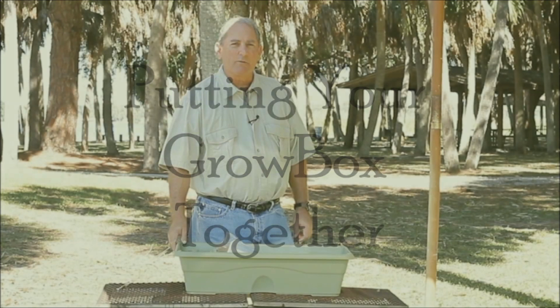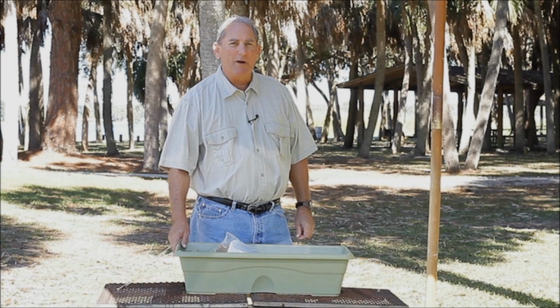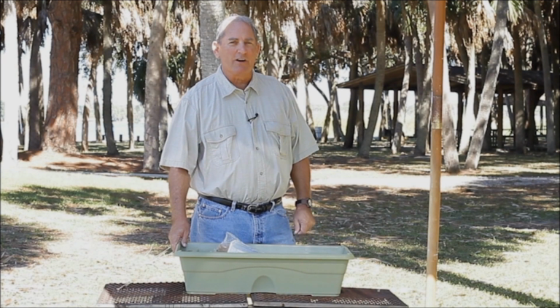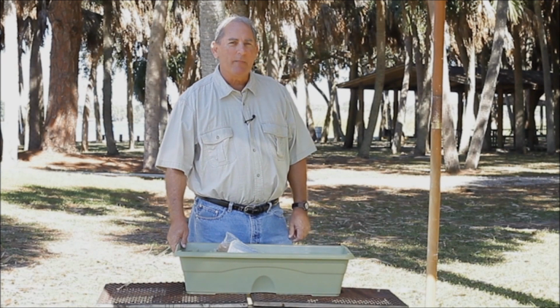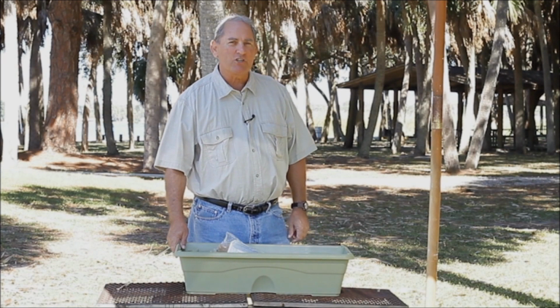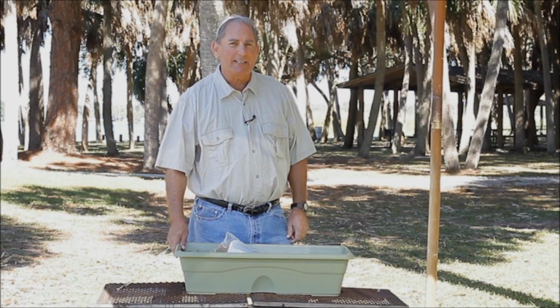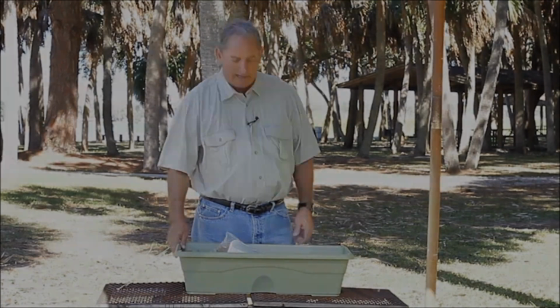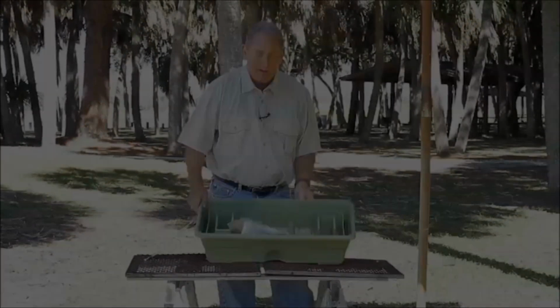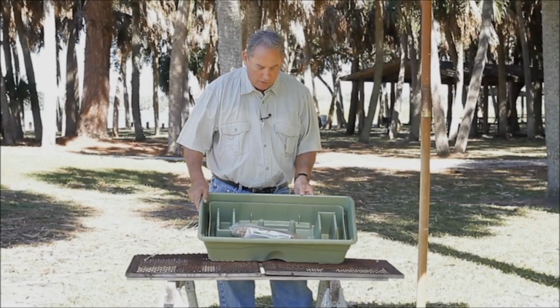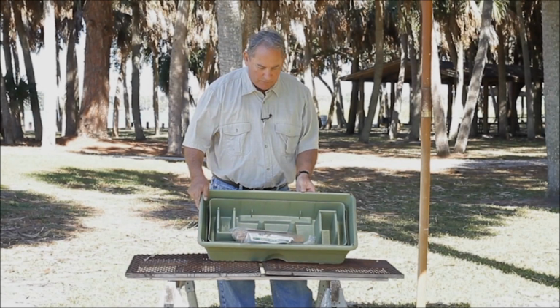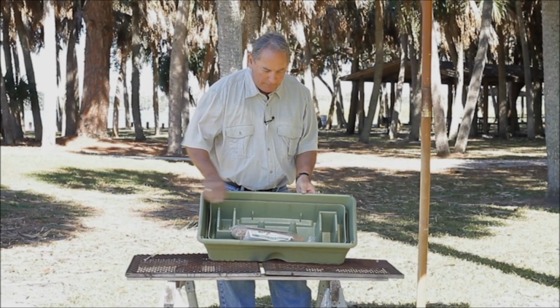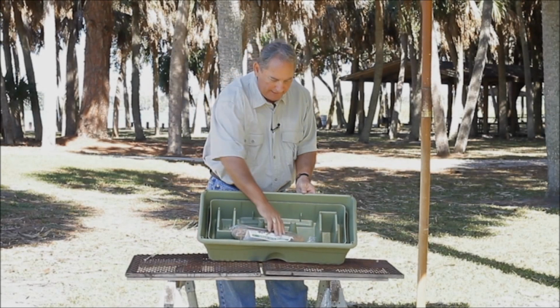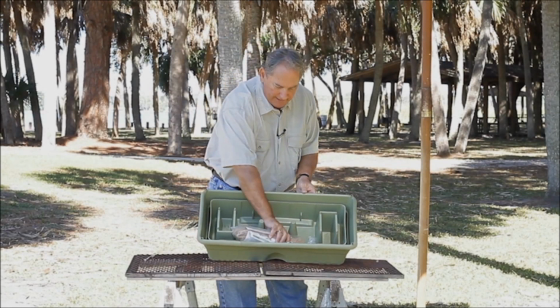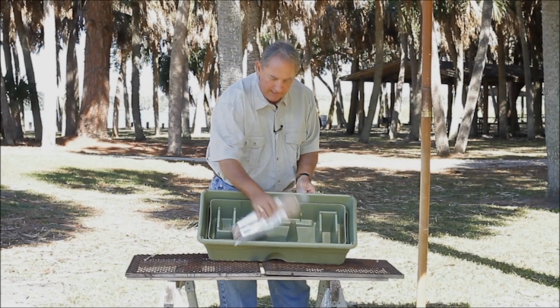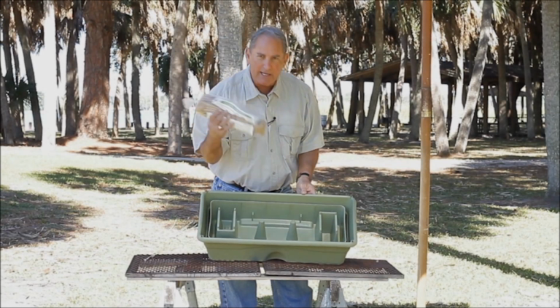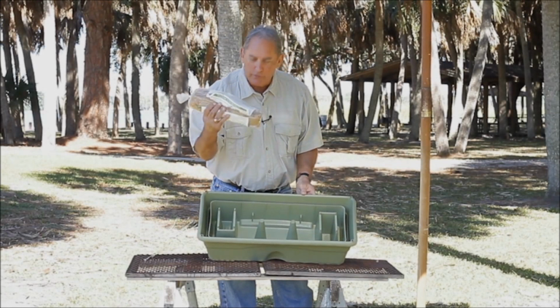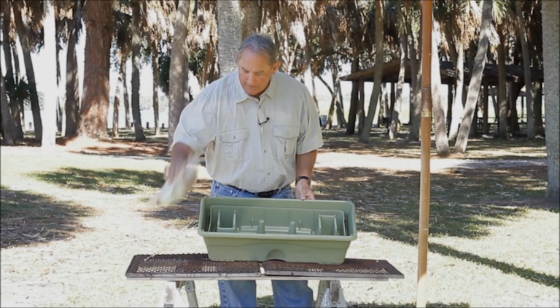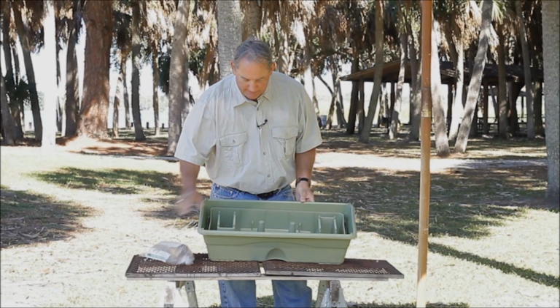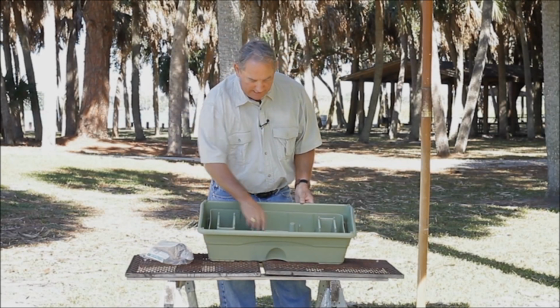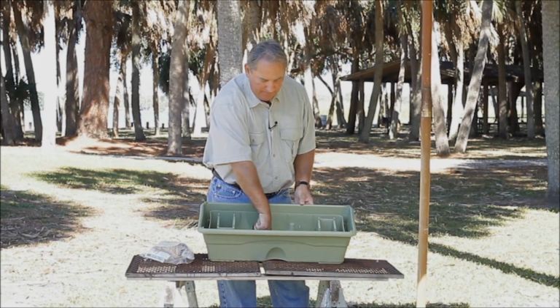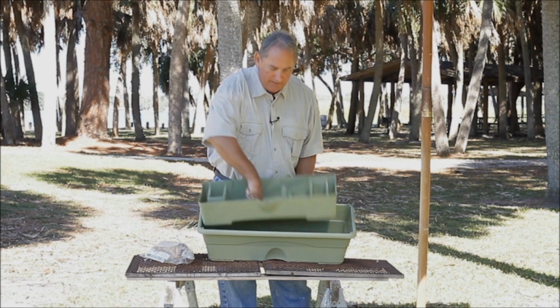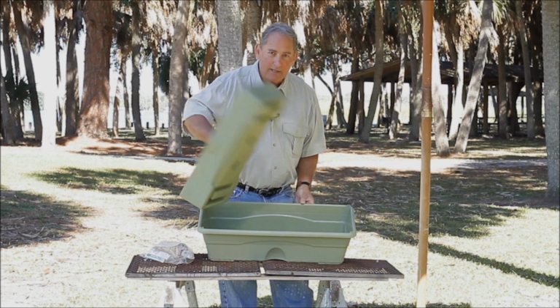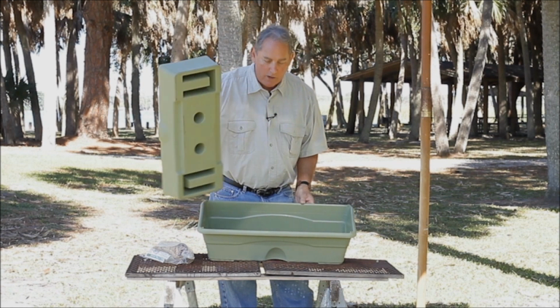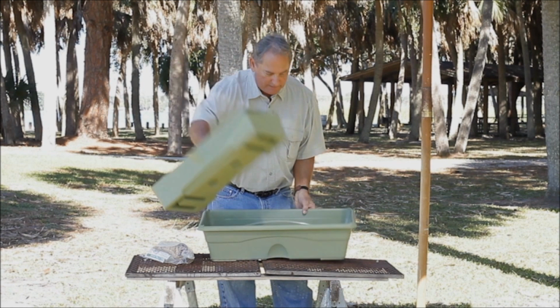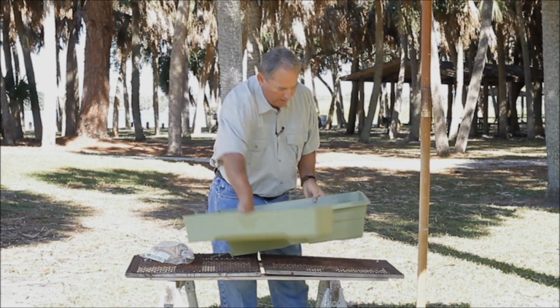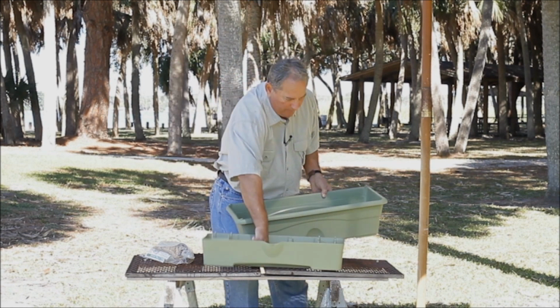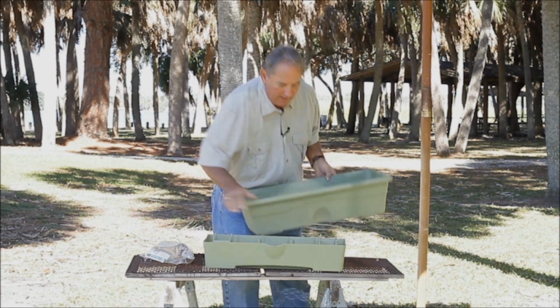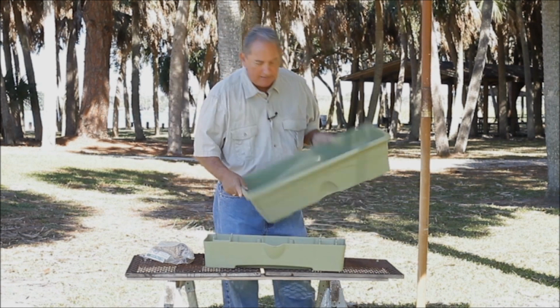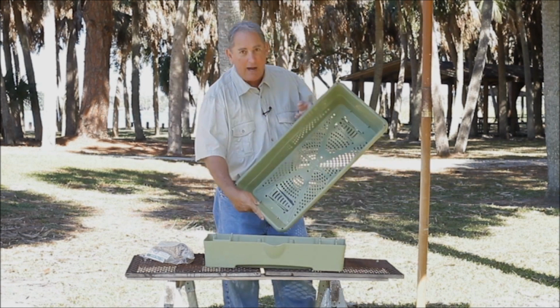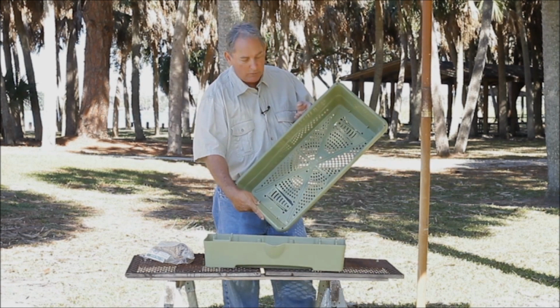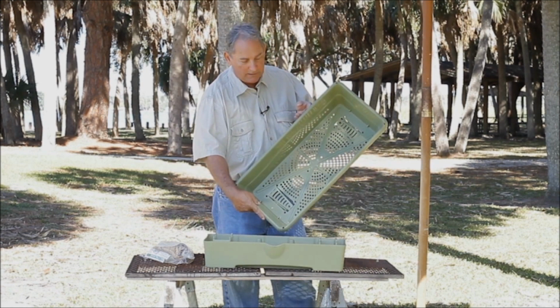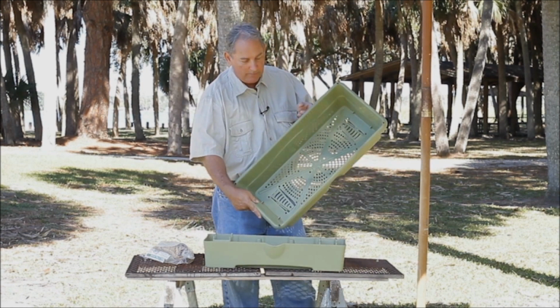Welcome to Grow Box Gardening. Let me show you how to set it up. Your grow box will come to you like this: the nutrient patch inside, the water reservoir, and the top, which holds the soil.